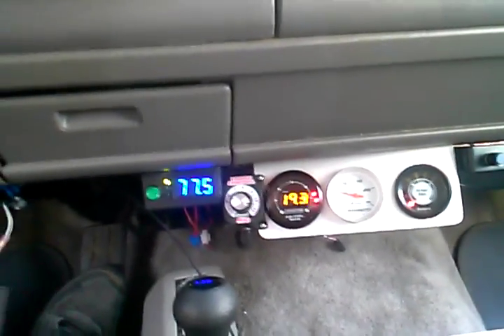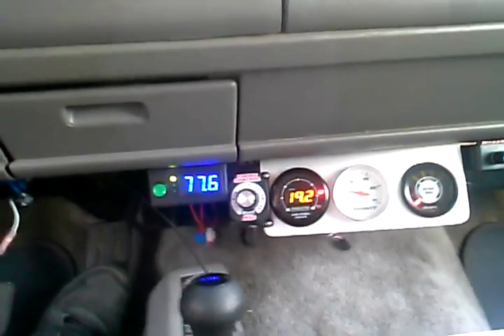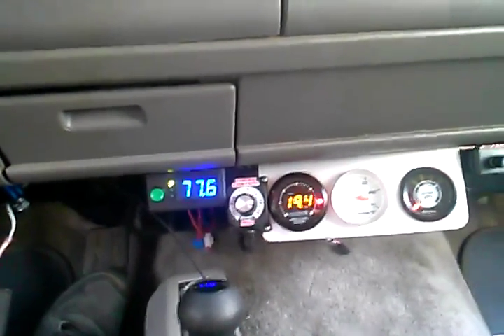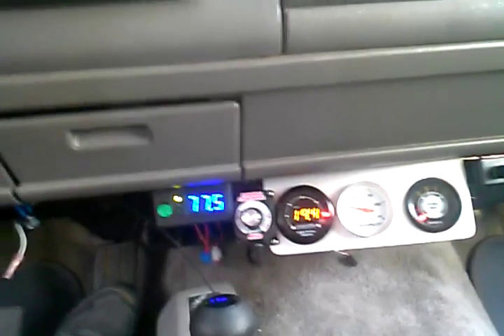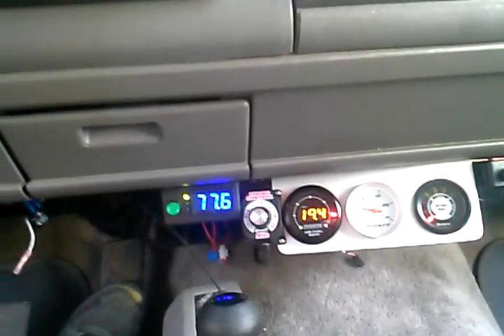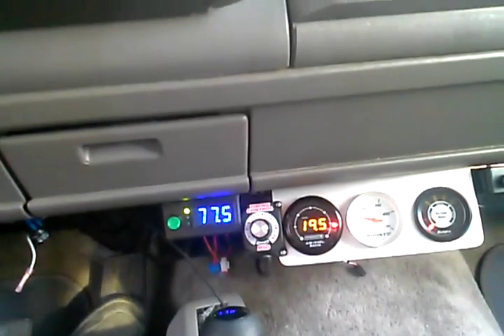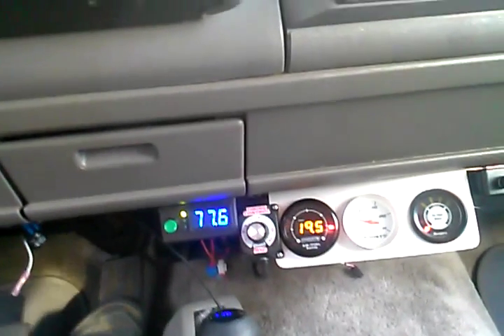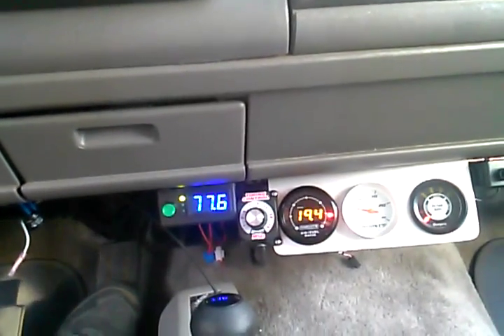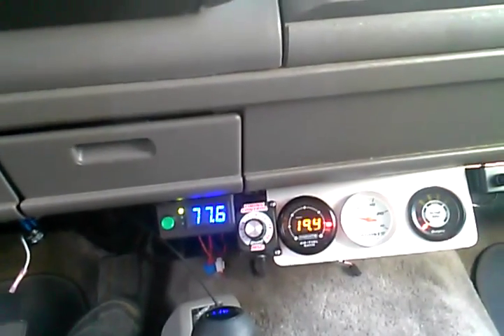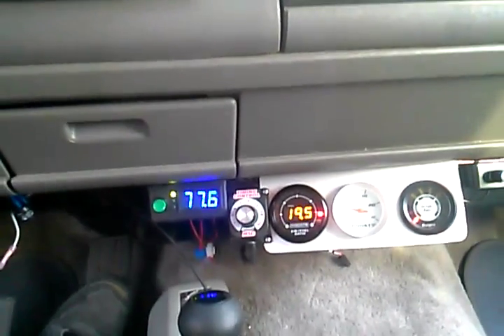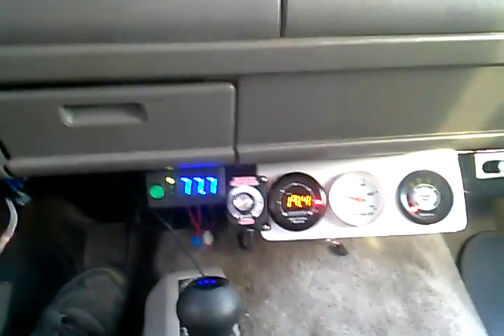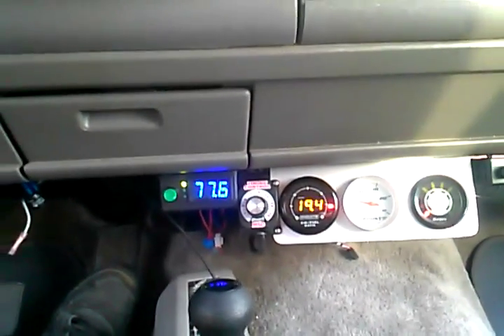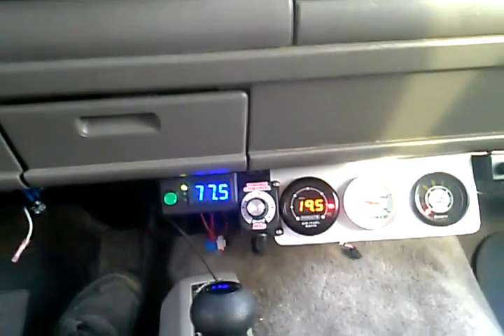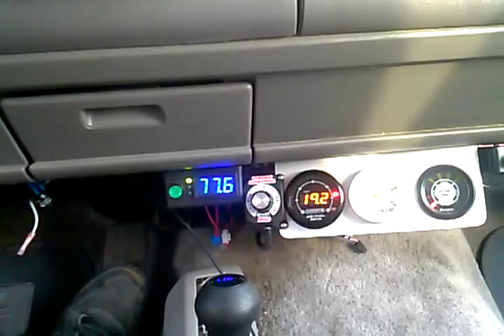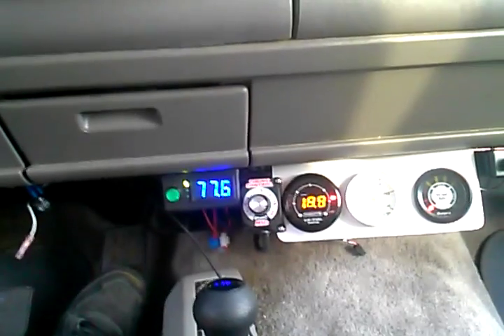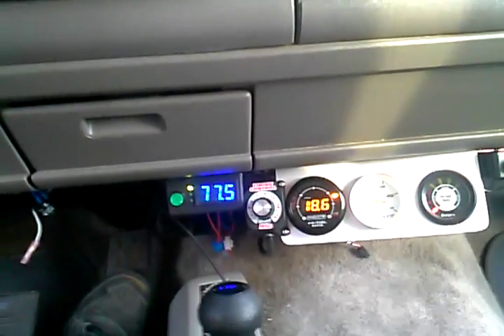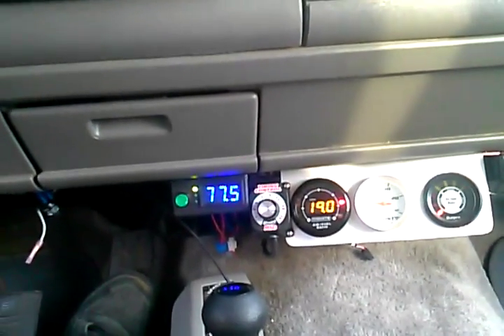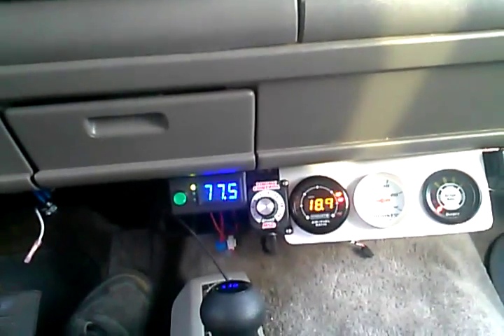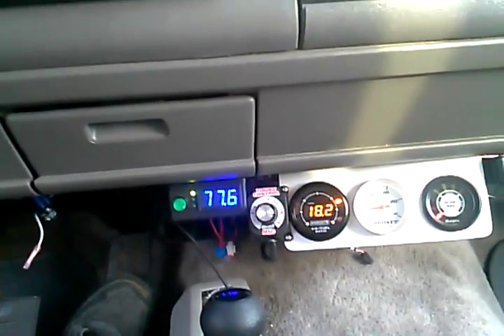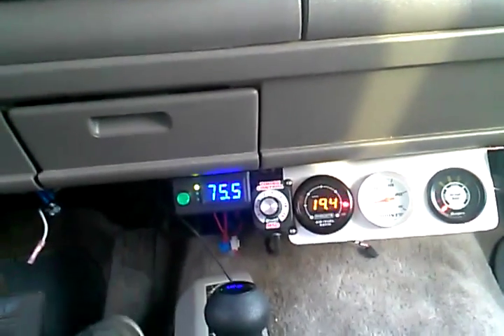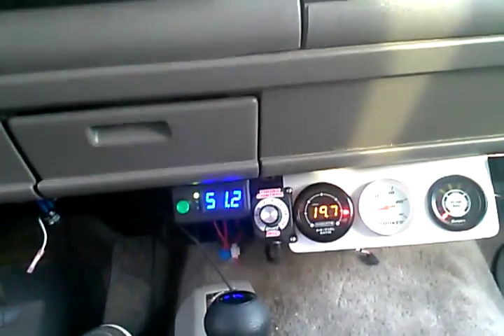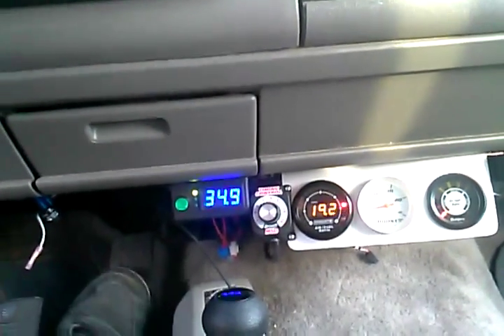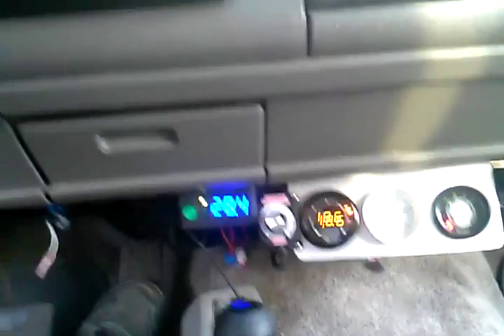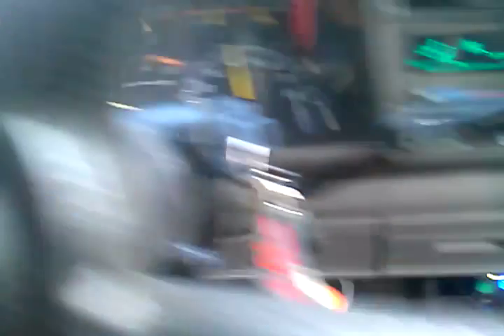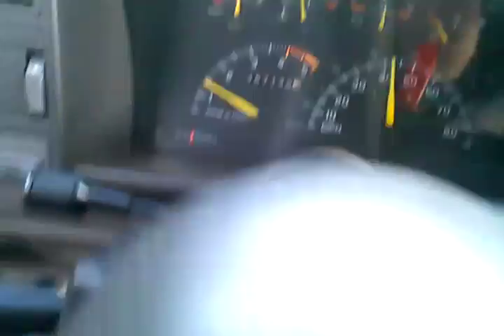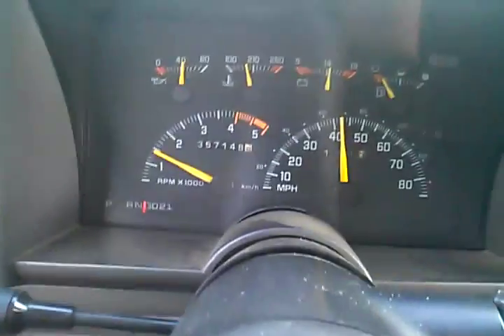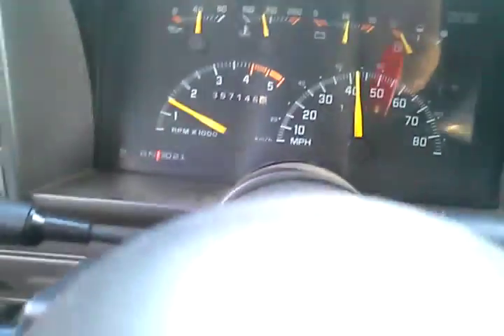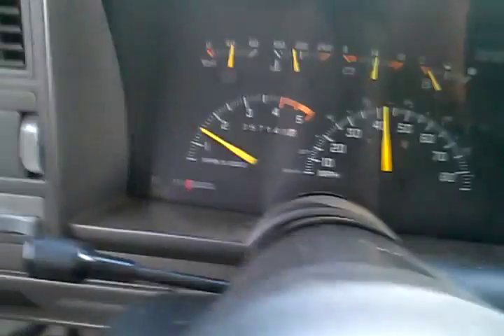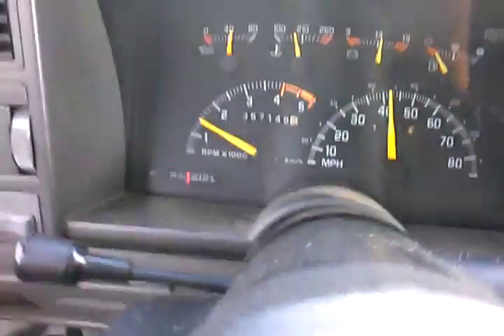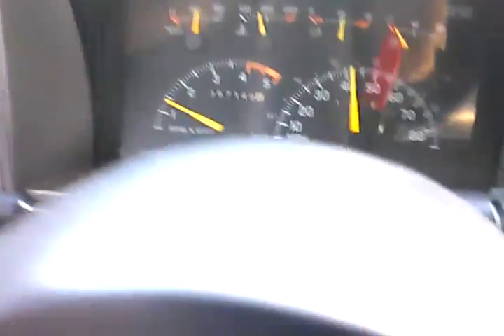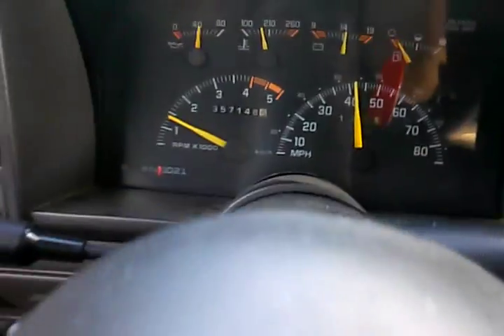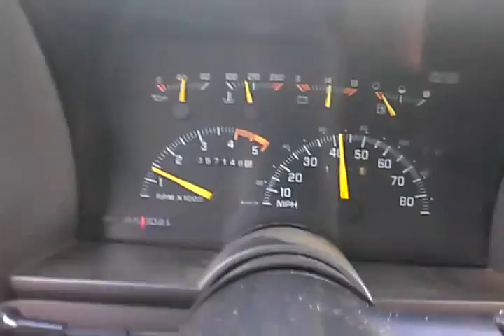We have now programmed the ECU for extremely lean operation. We've had it this way for the last like 6,000 miles. You can see we're going — we're cruising right now at 40.